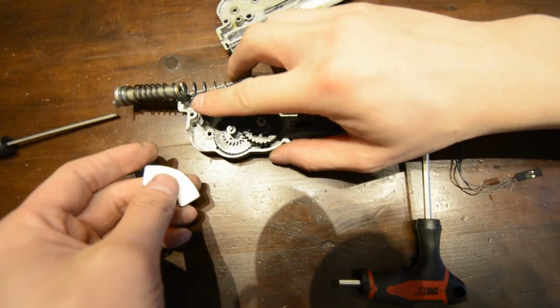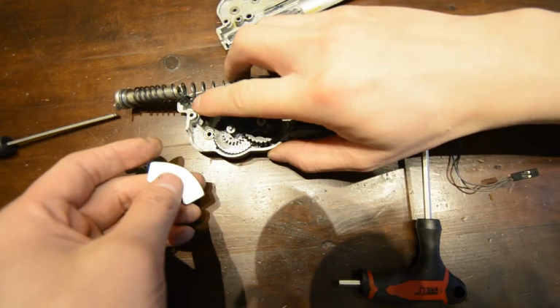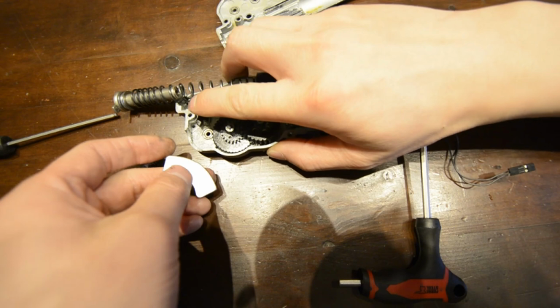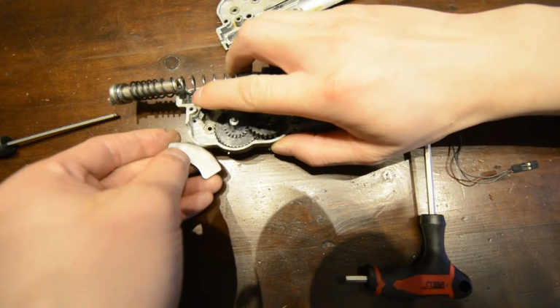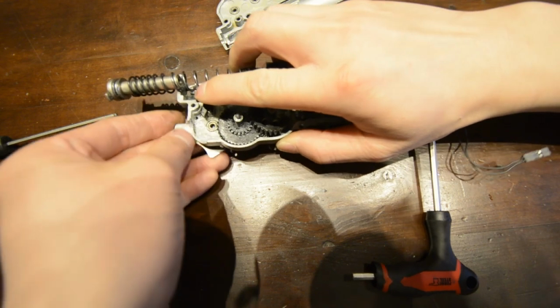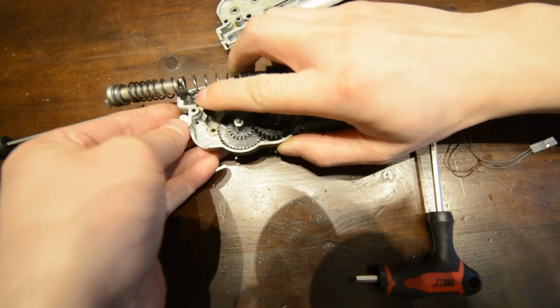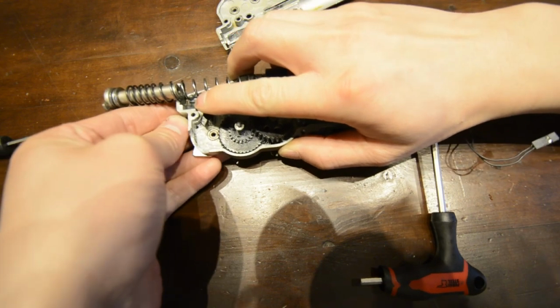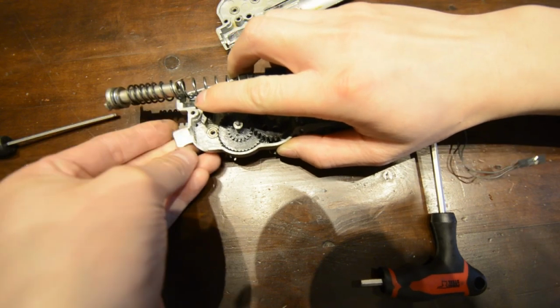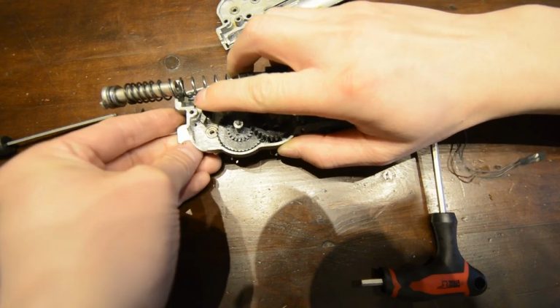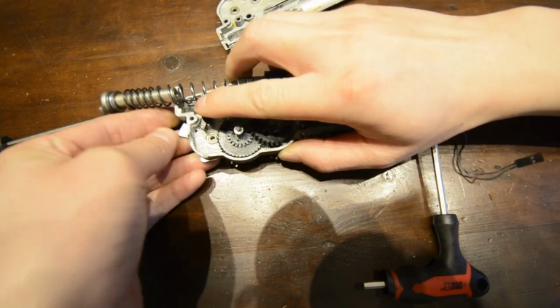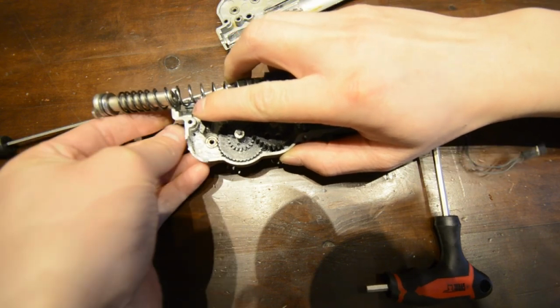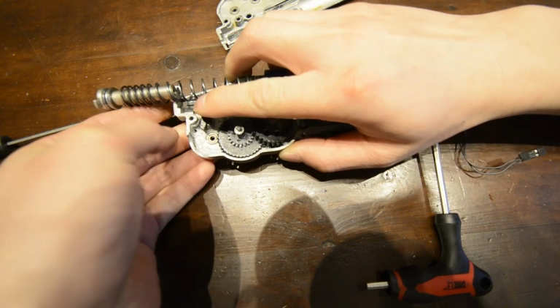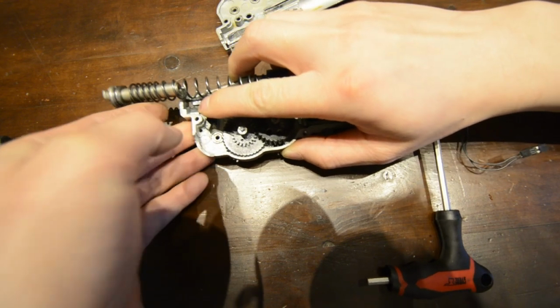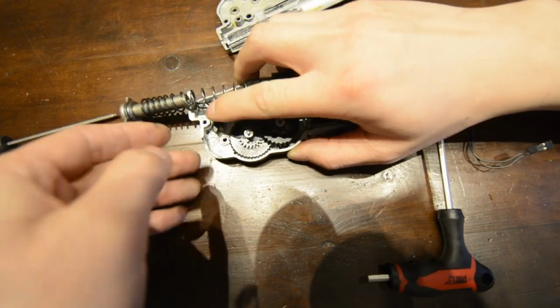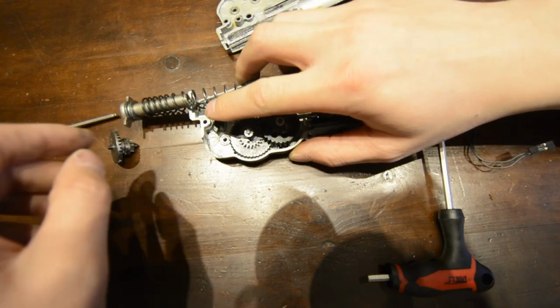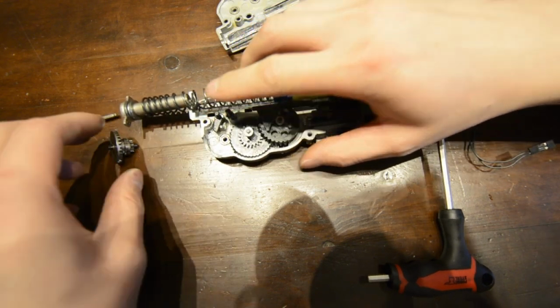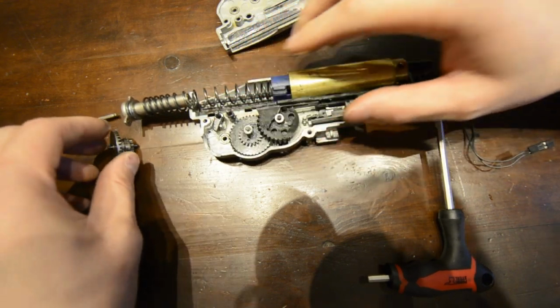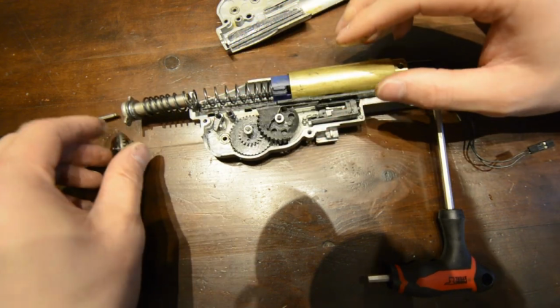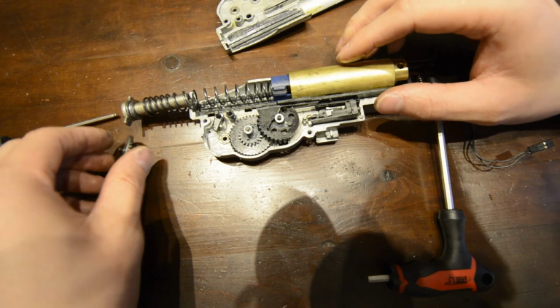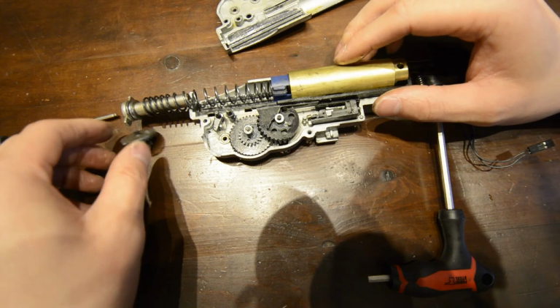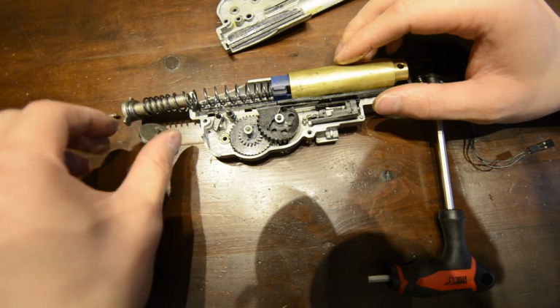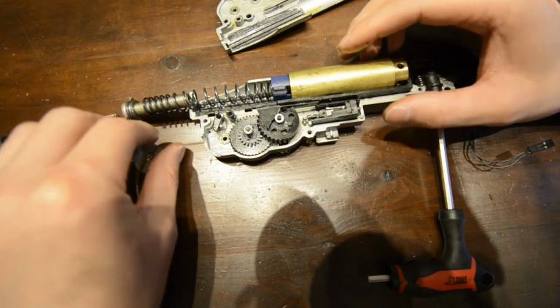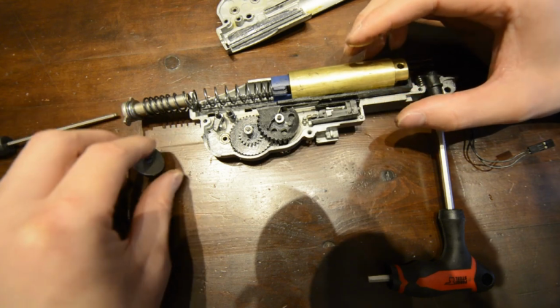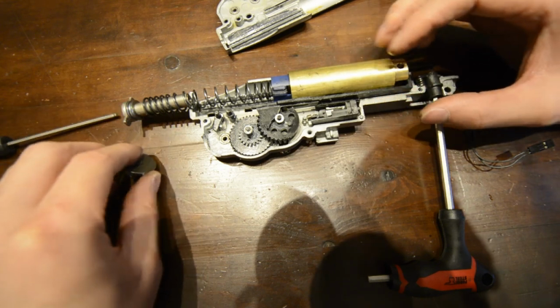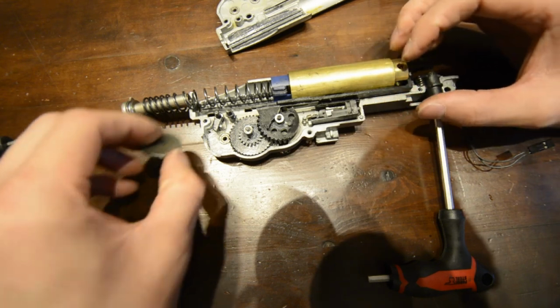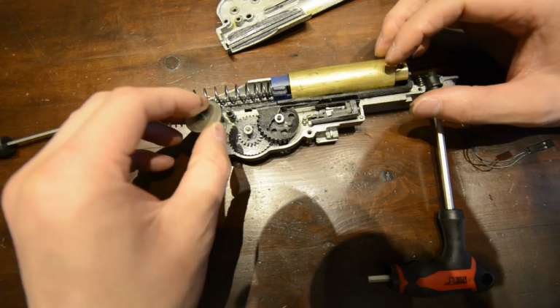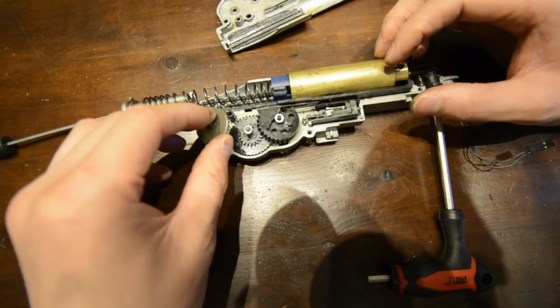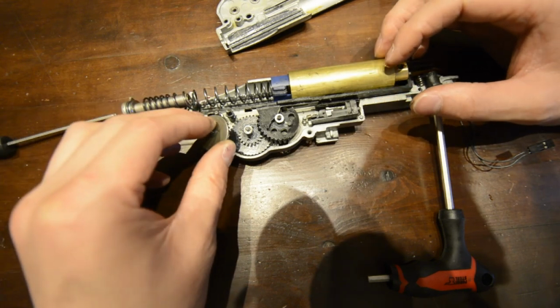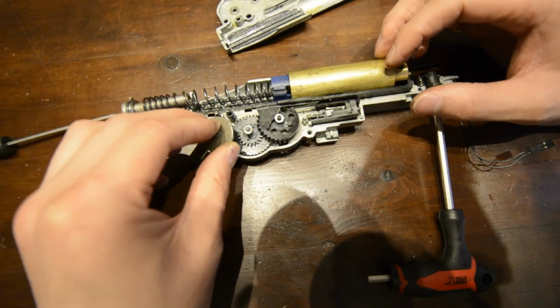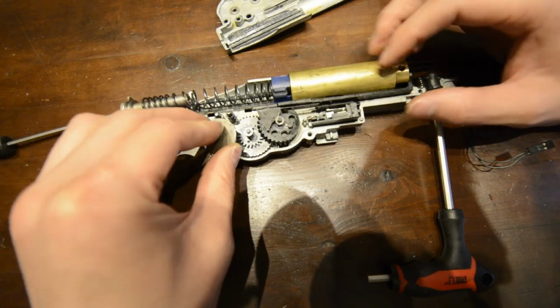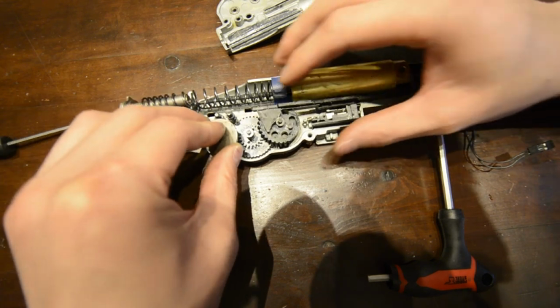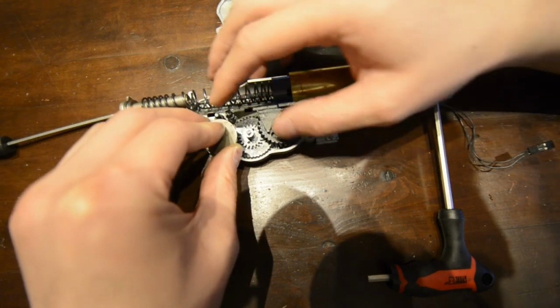This is where you will meet the frustration that is the ARL in this gearbox. Place the bevel gear back into place. If you do not do this with a magnet, you will make this a lot harder for yourself.